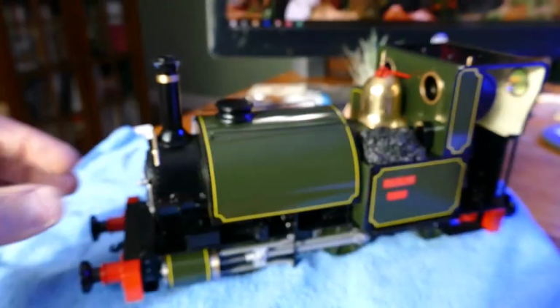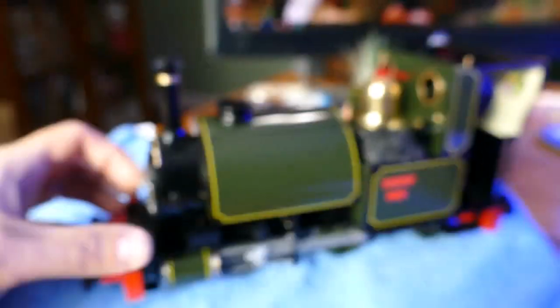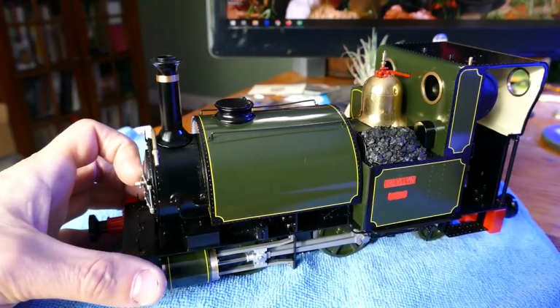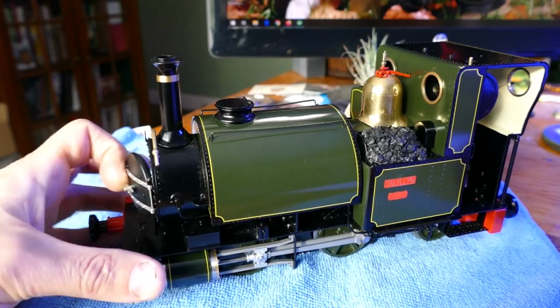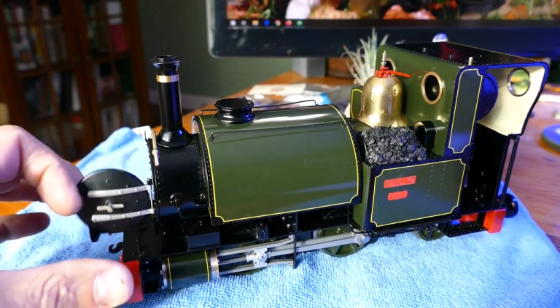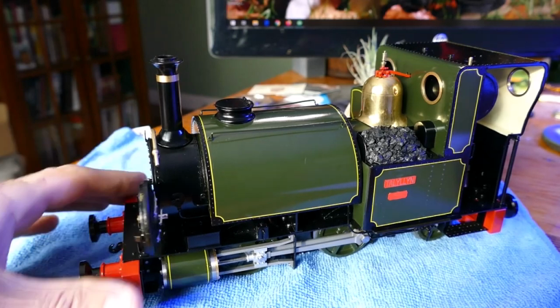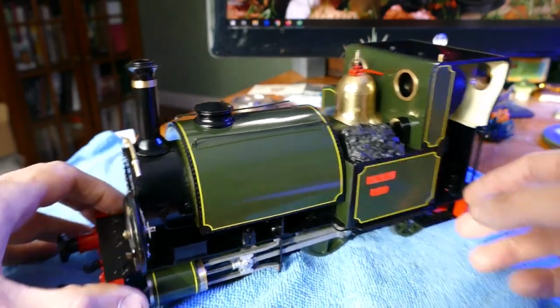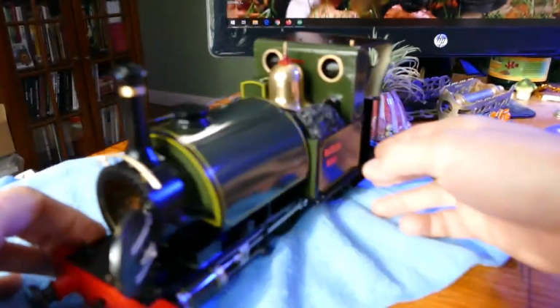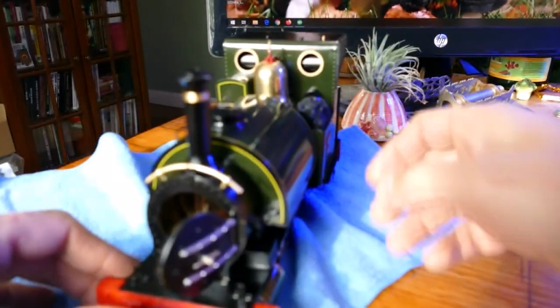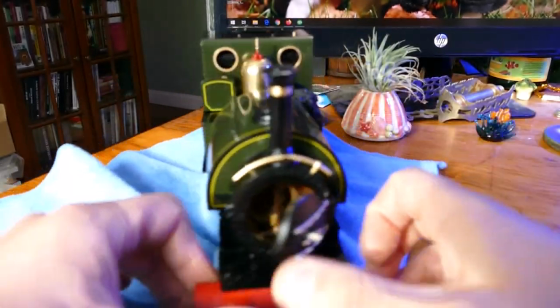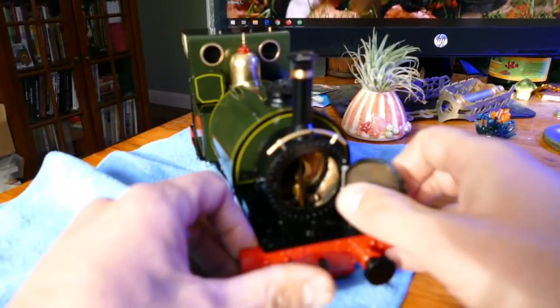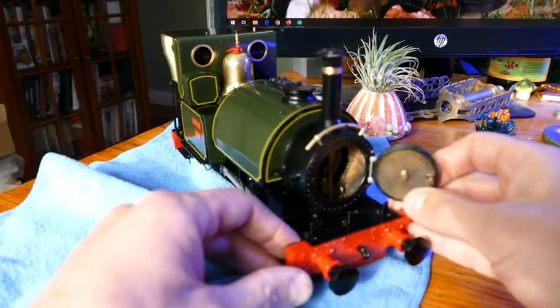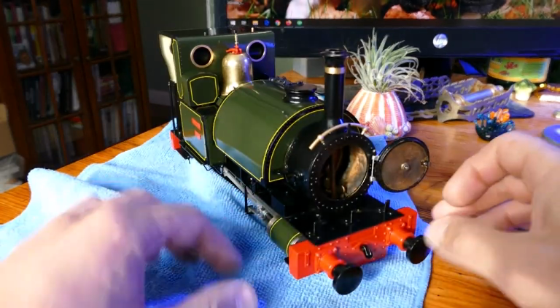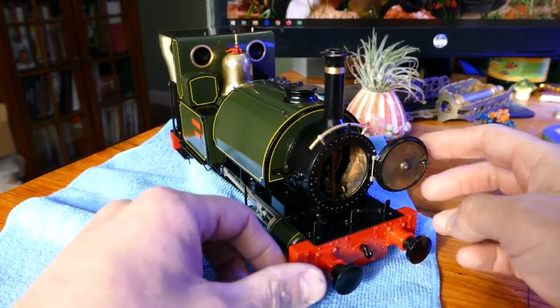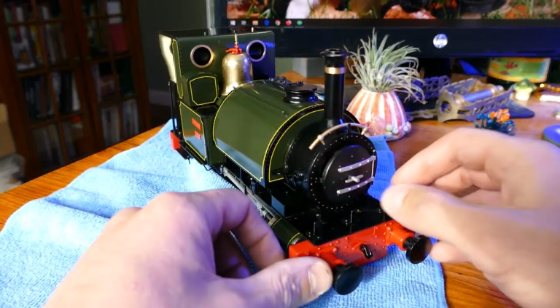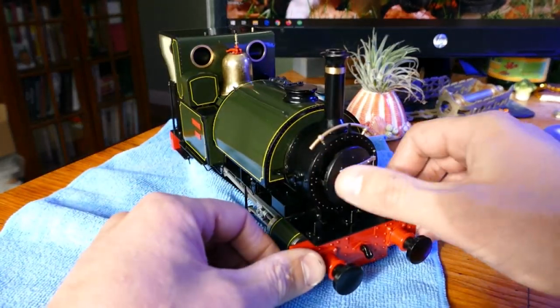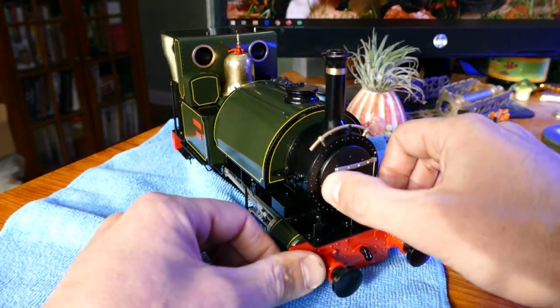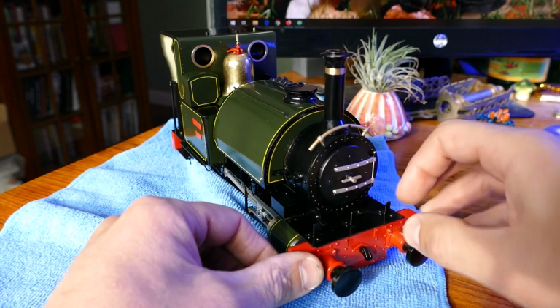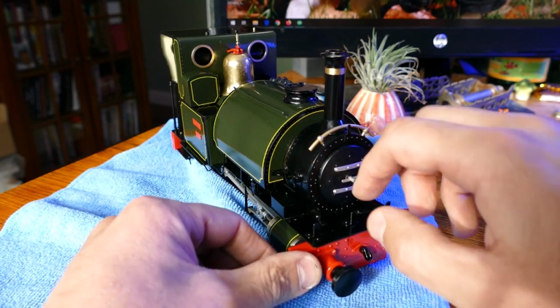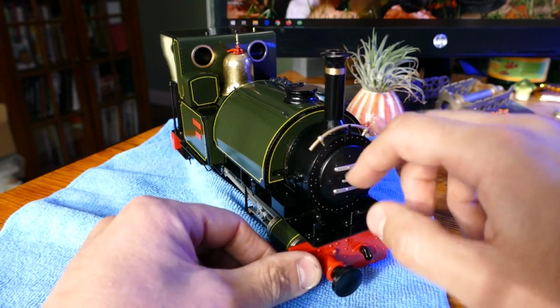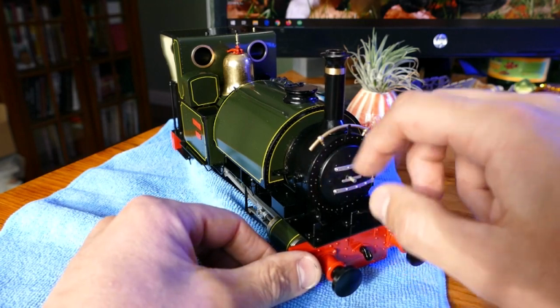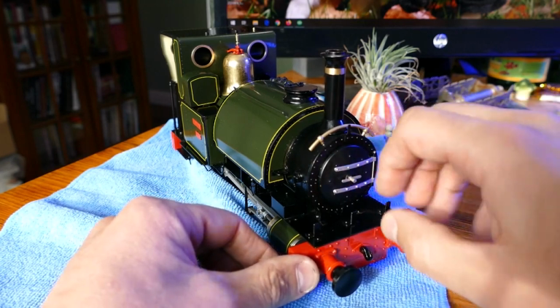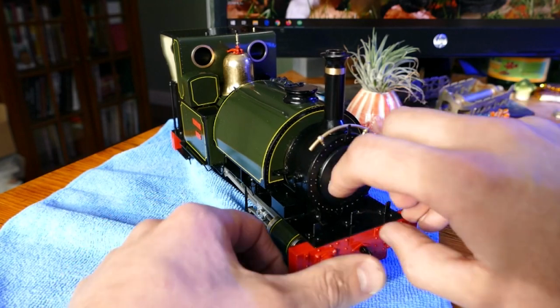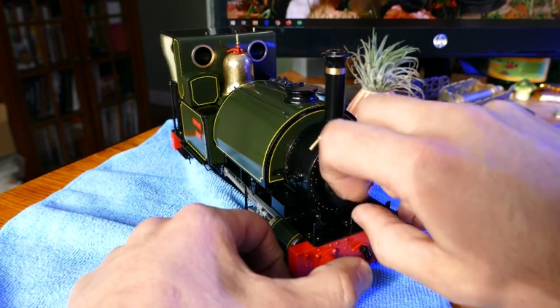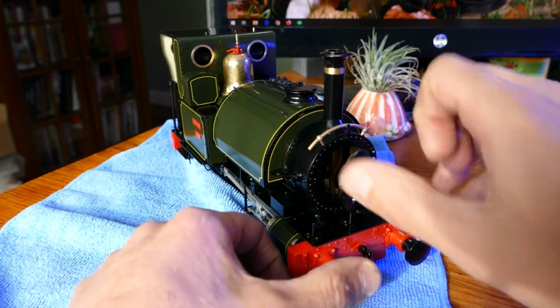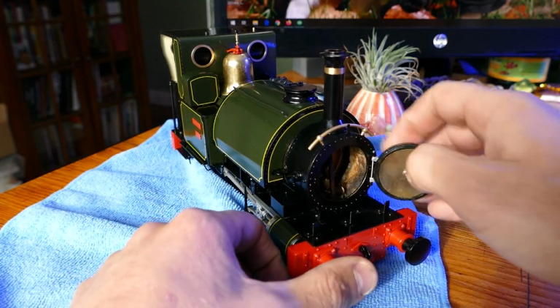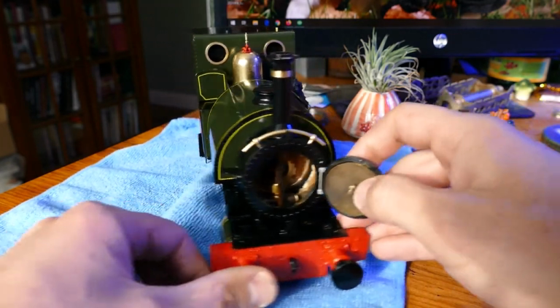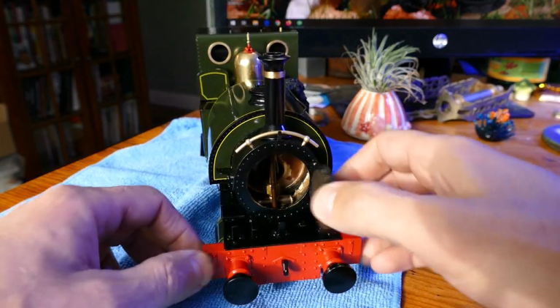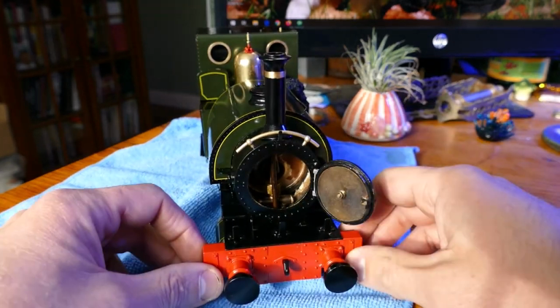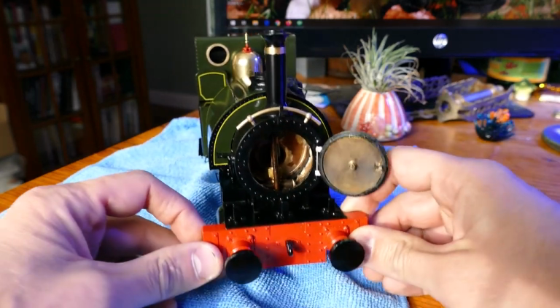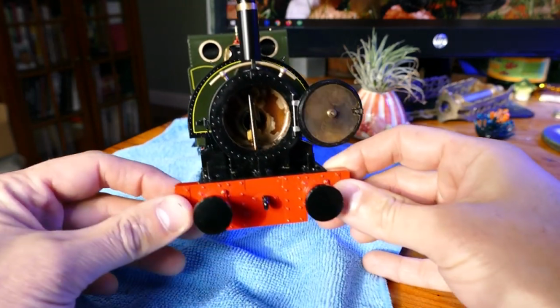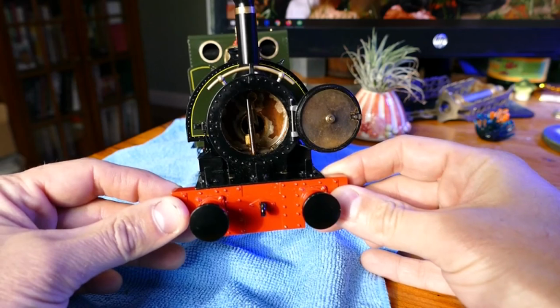The smoke box does open up, and it is a standard clip latch — a very tight latch. You can see it does not pop open. There is a single flue in there.